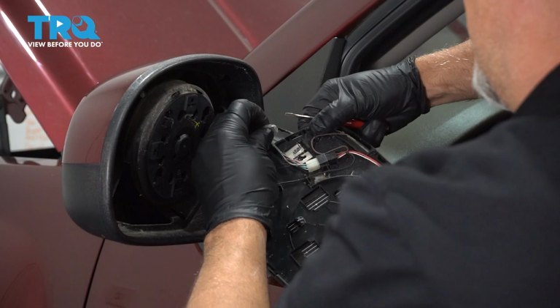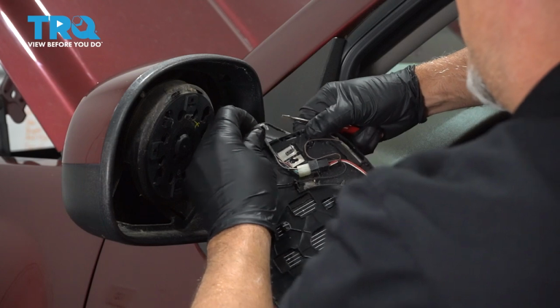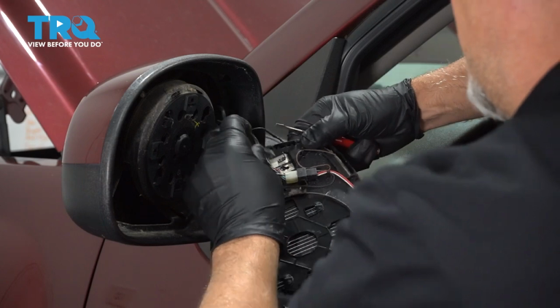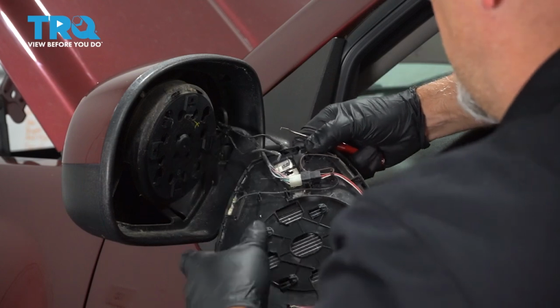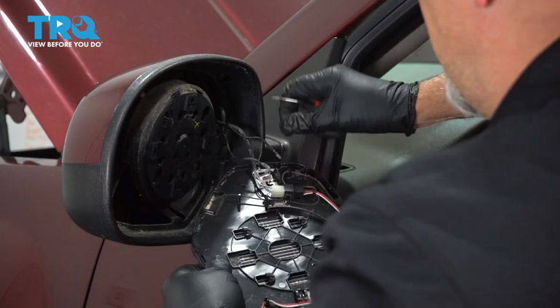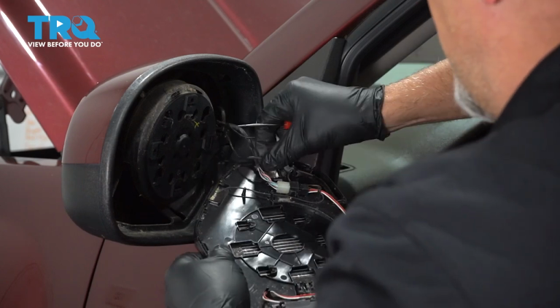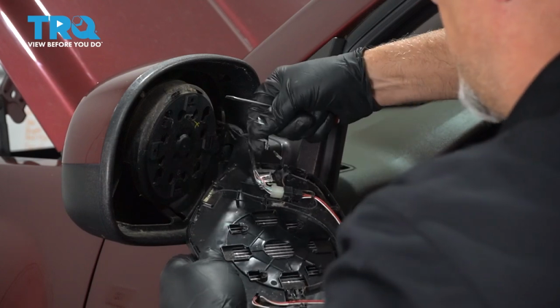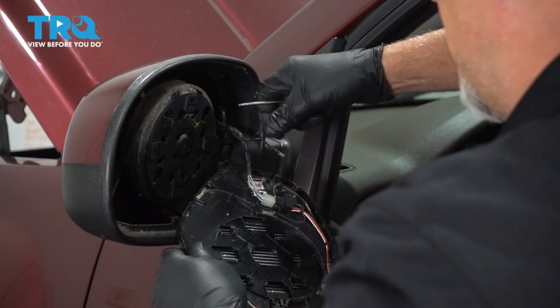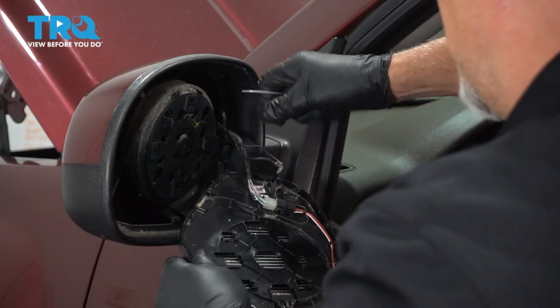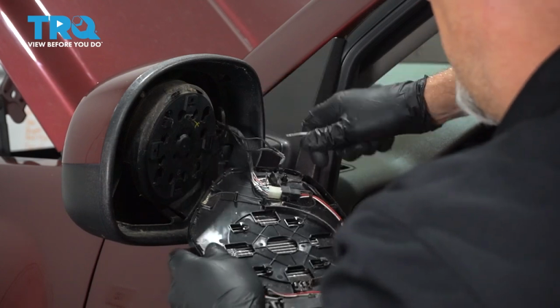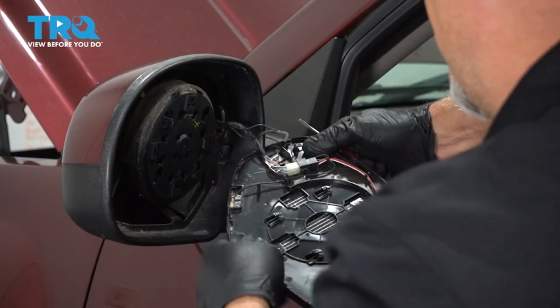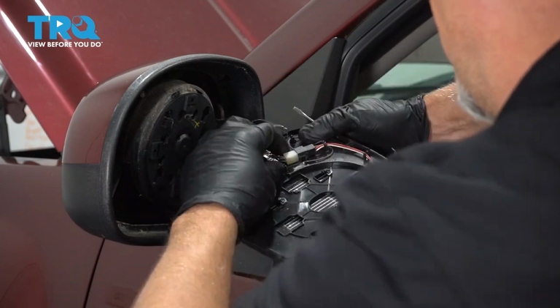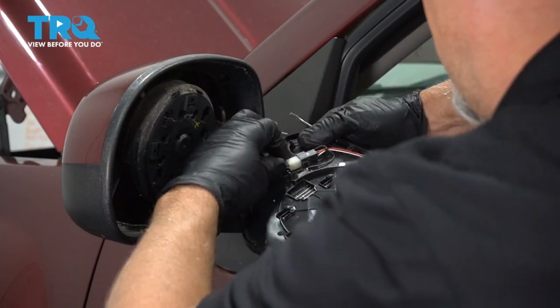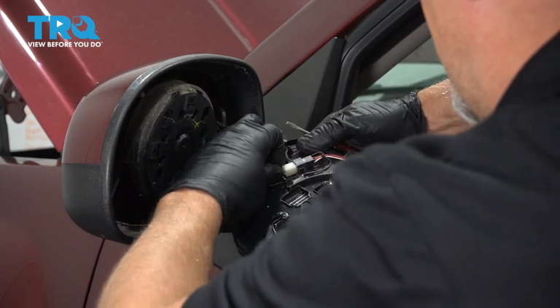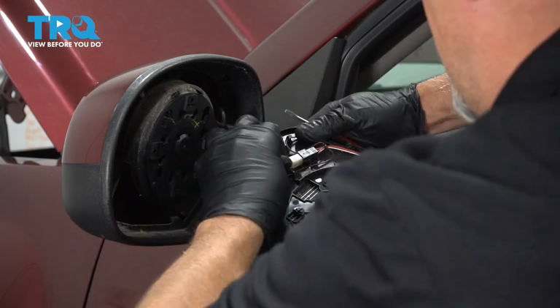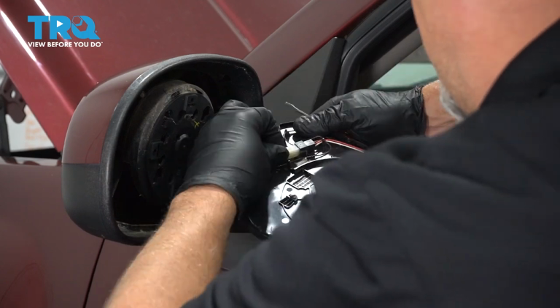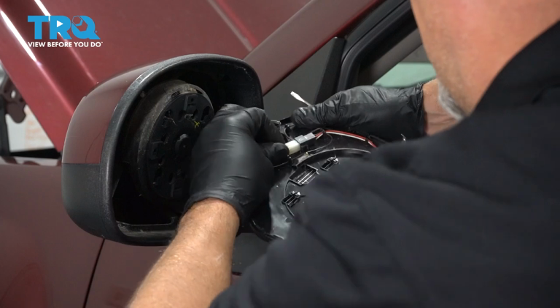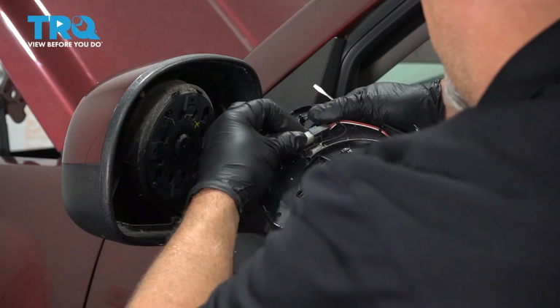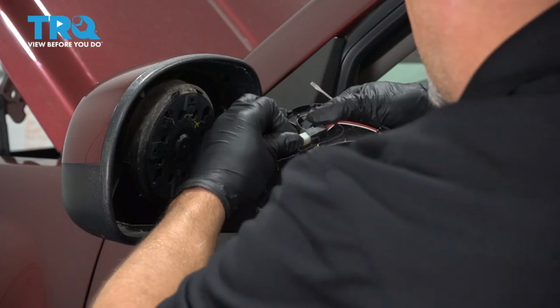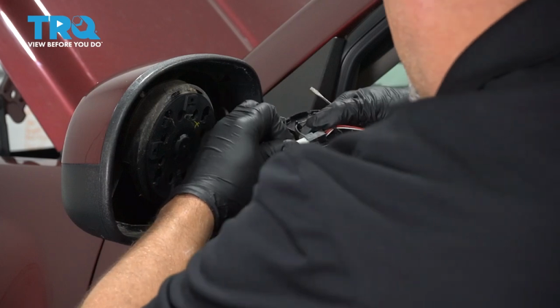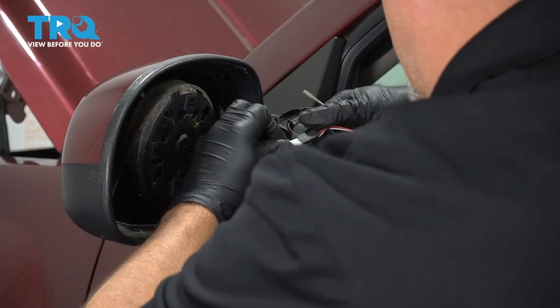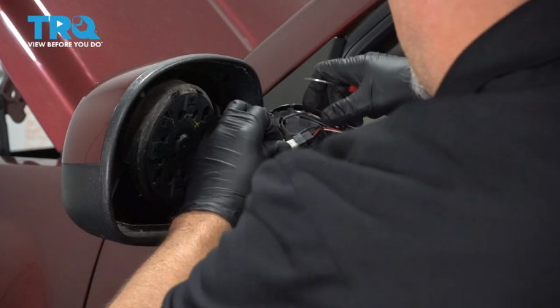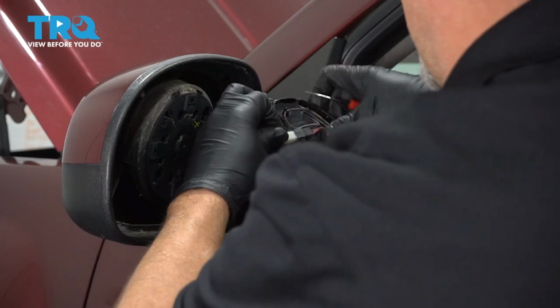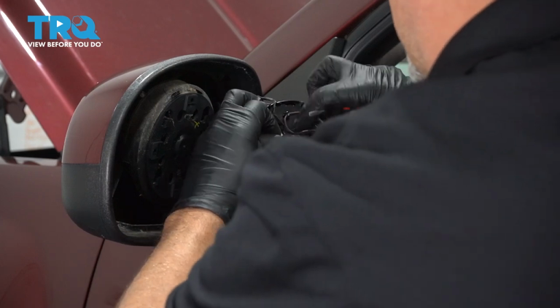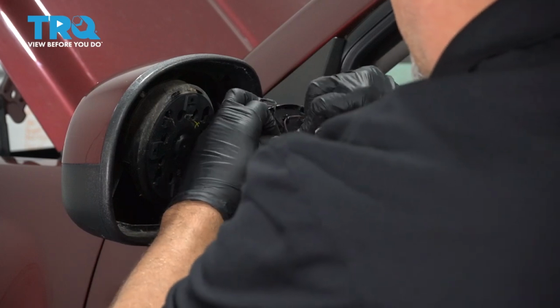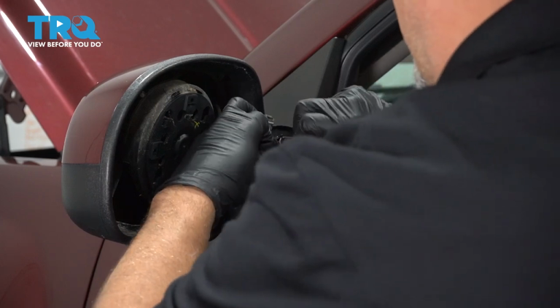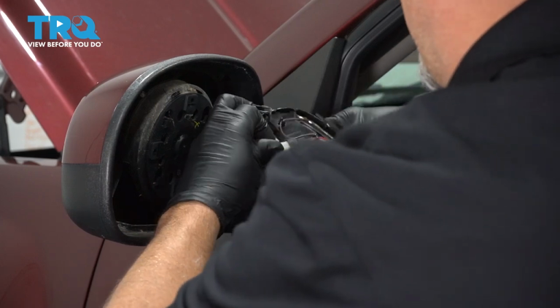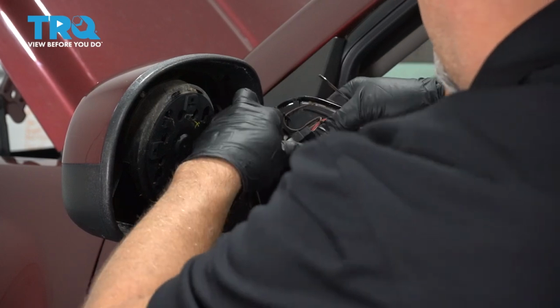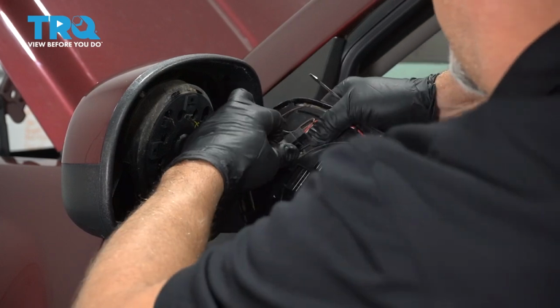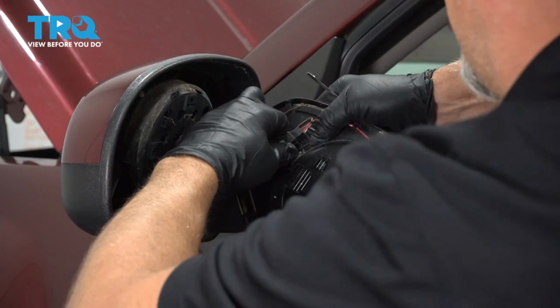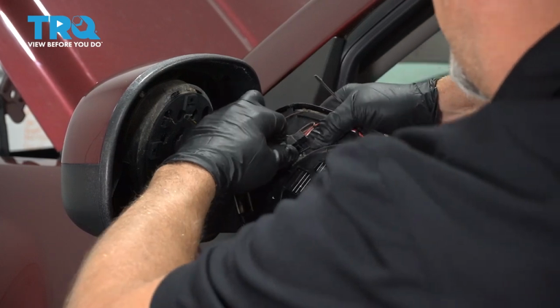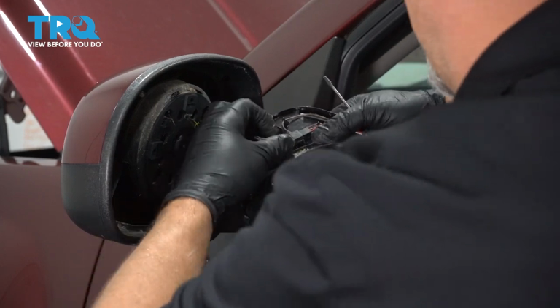That one just popped the terminal off — that's okay. And then the connector right here, I'm going to slide that off. You can unhook it.